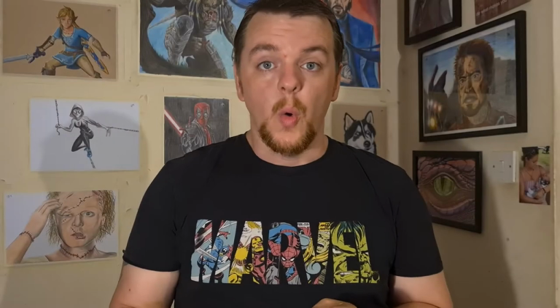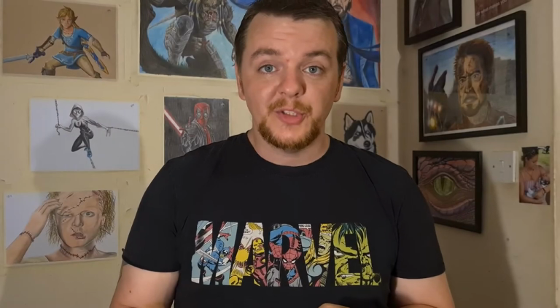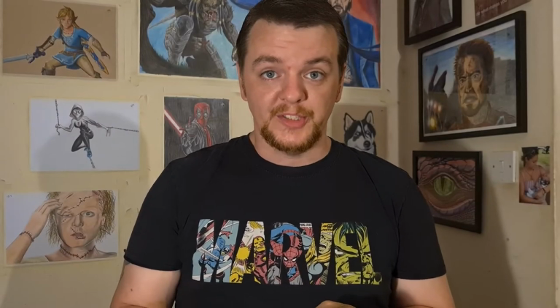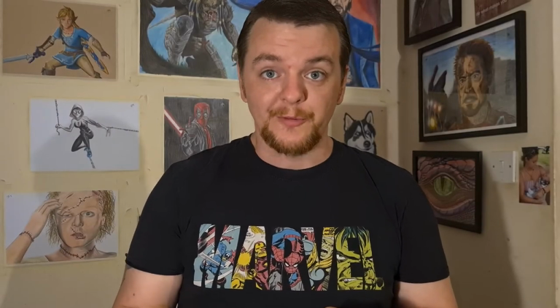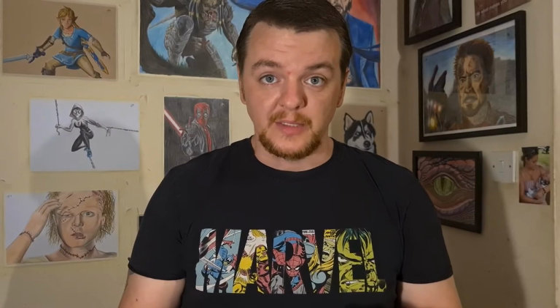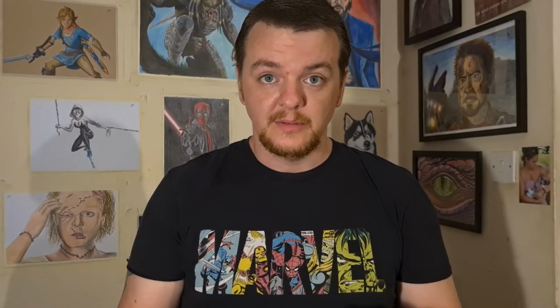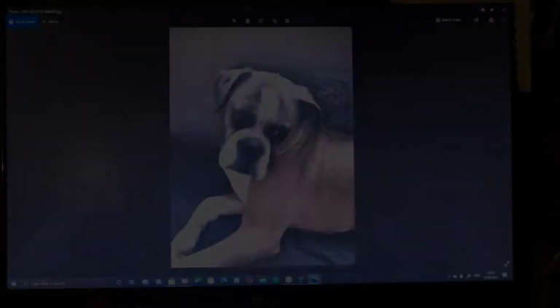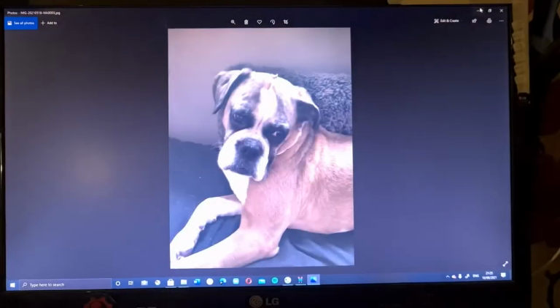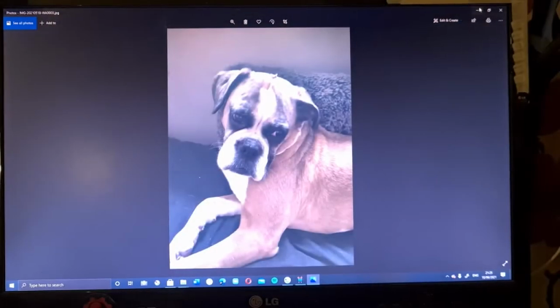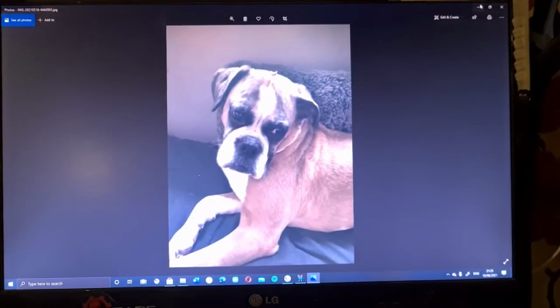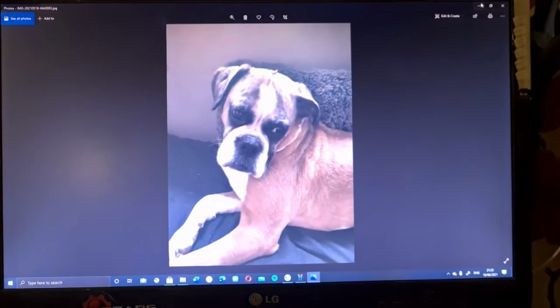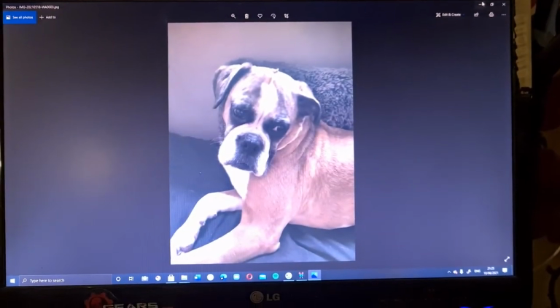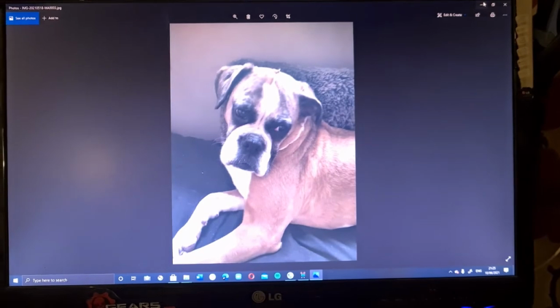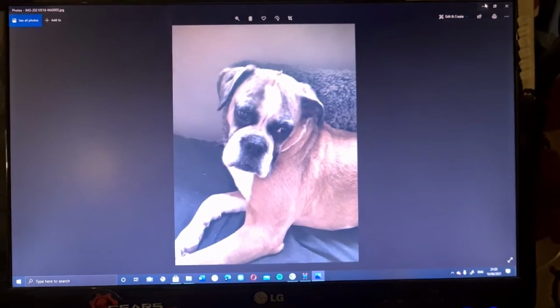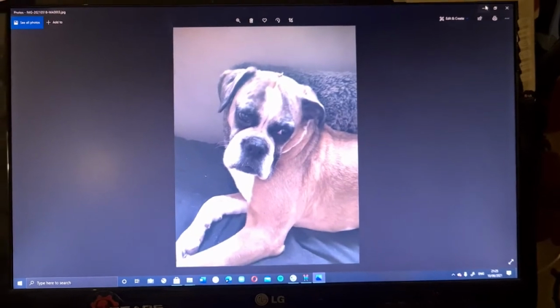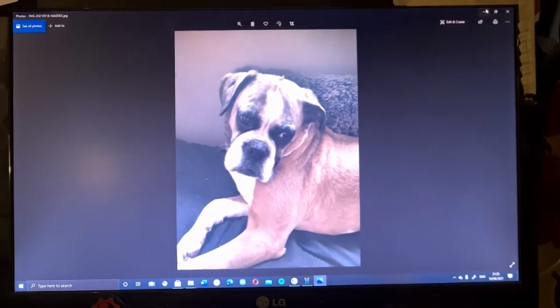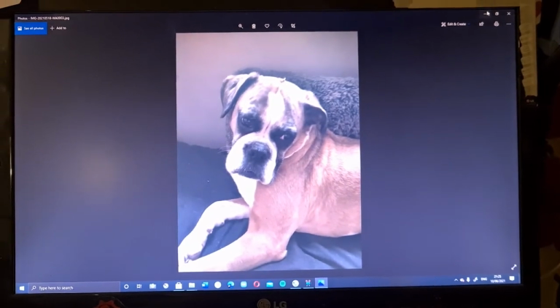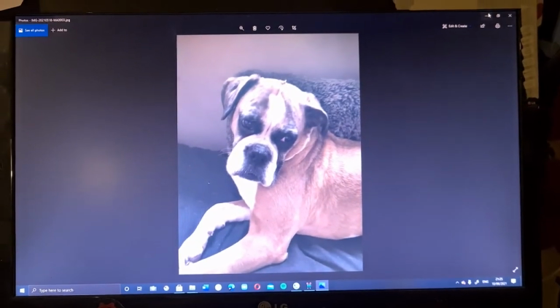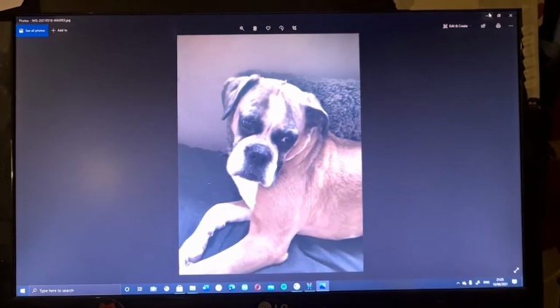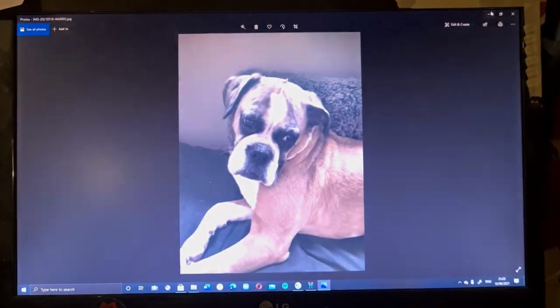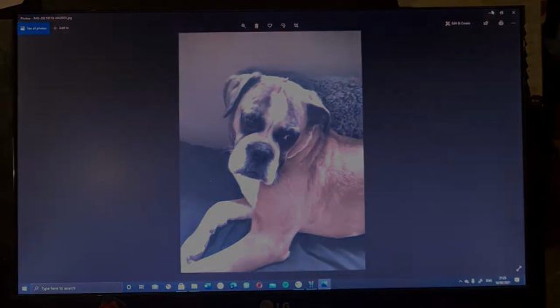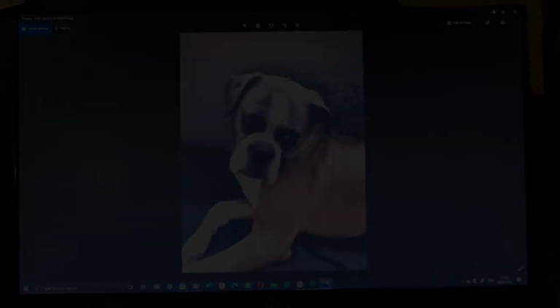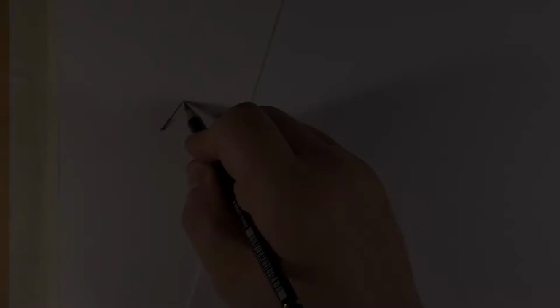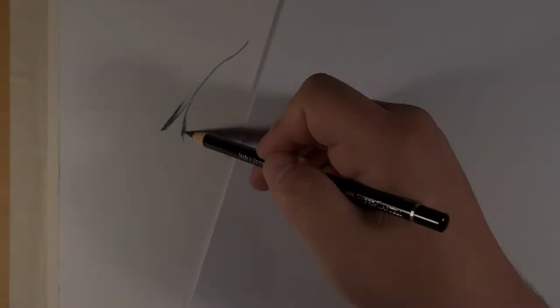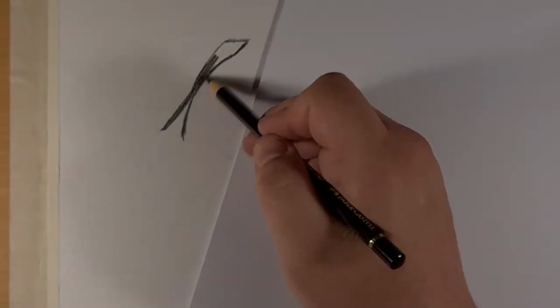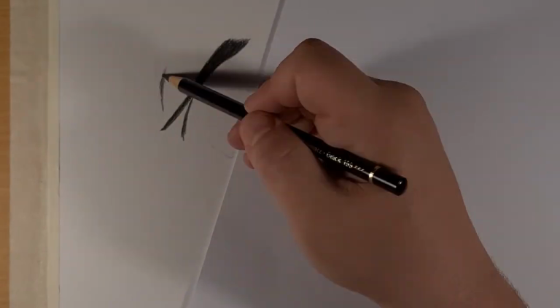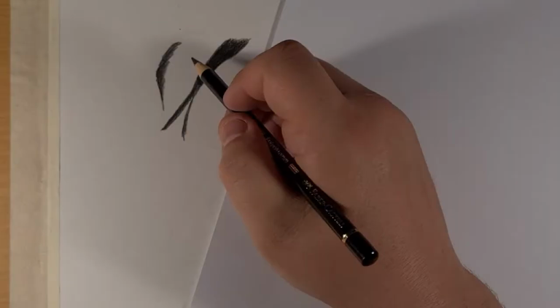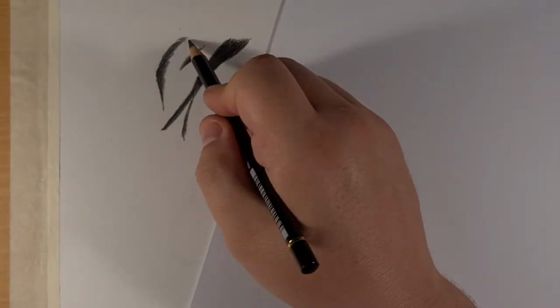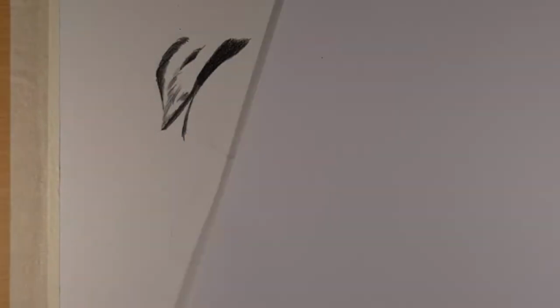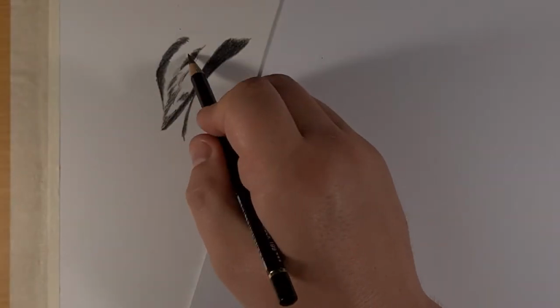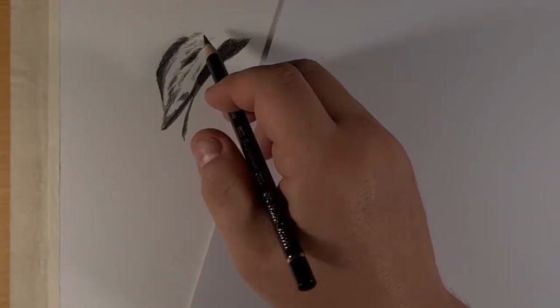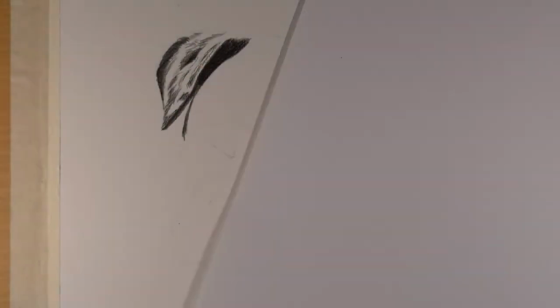Always make sure you can see your reference piece. I have mine on the screen in front of me. From there you can zoom in and out at those very difficult parts. With these pencils you need to know how they blend, and don't be afraid to rub out along the way.